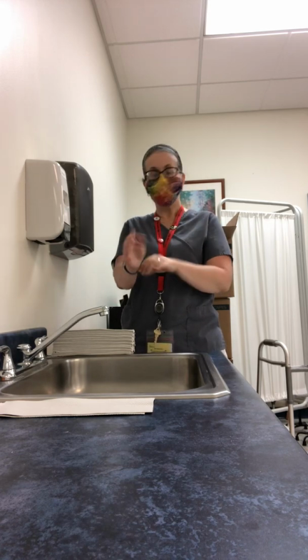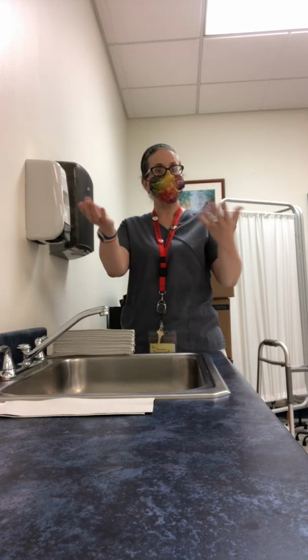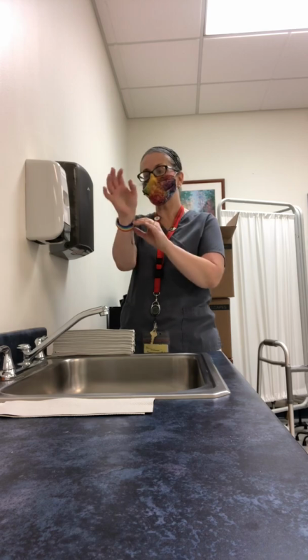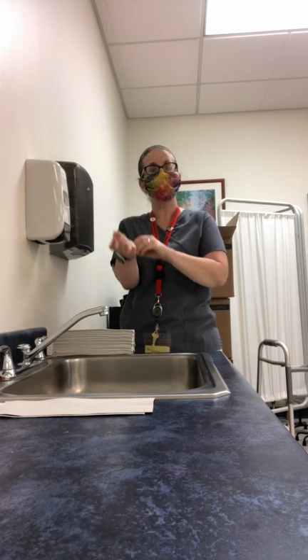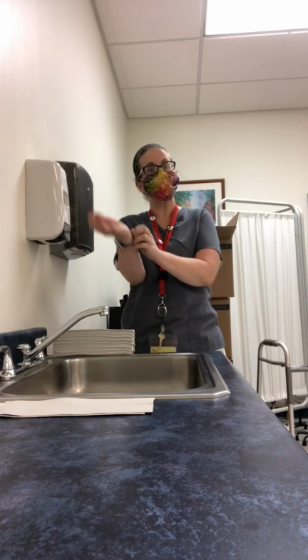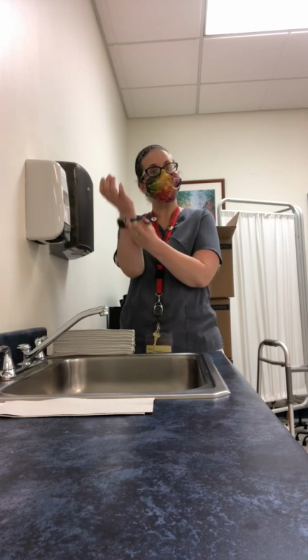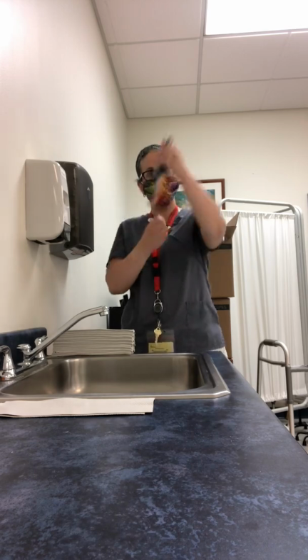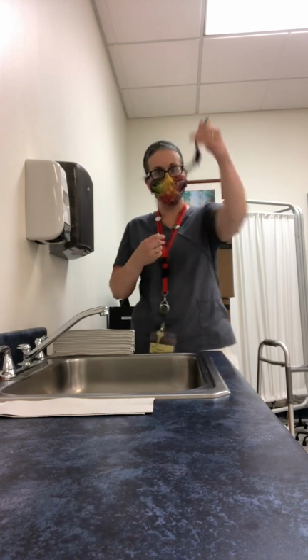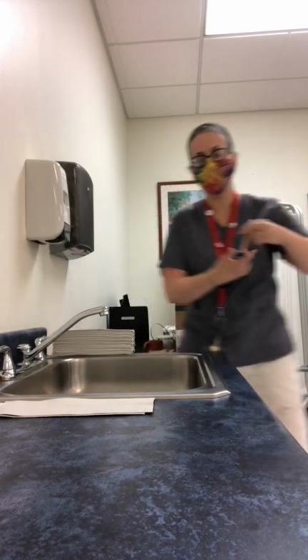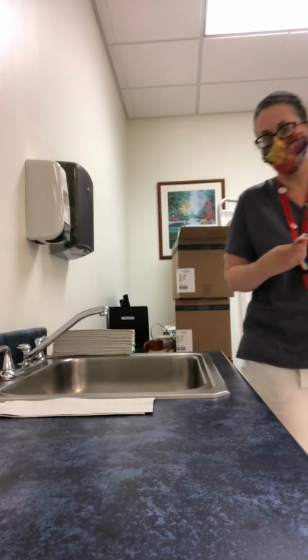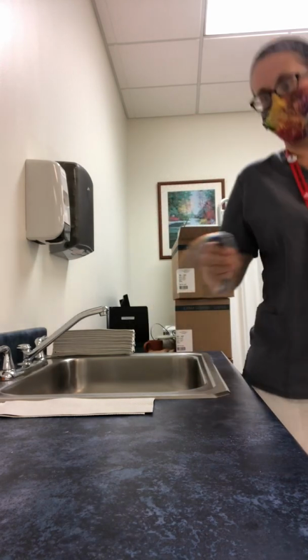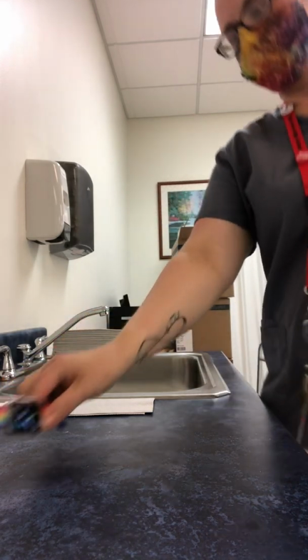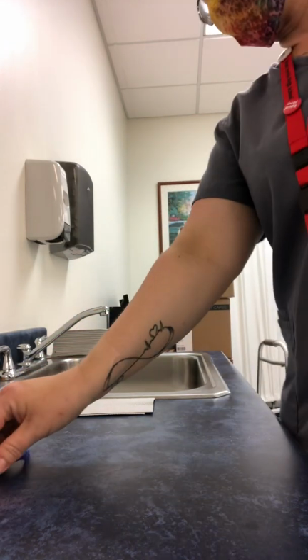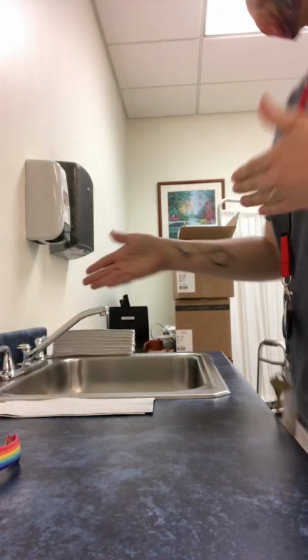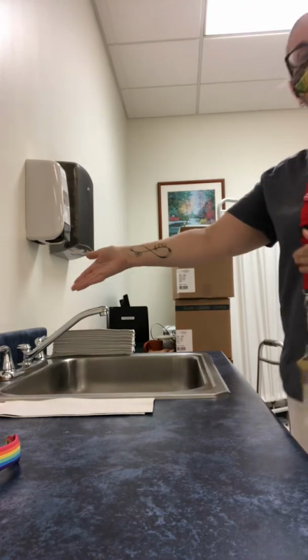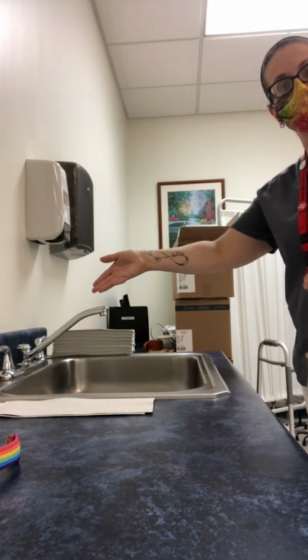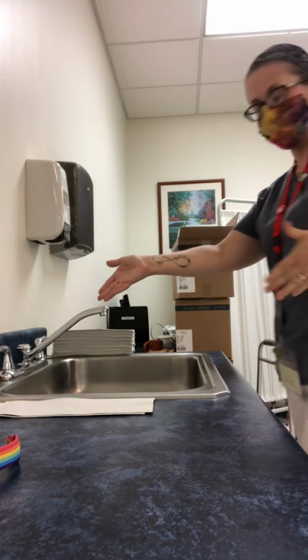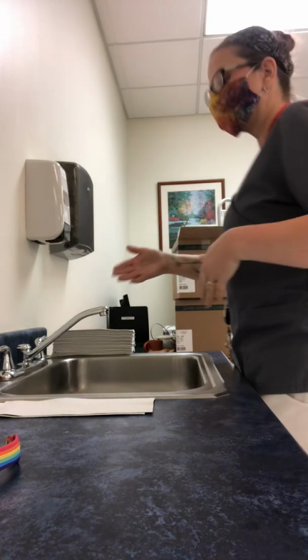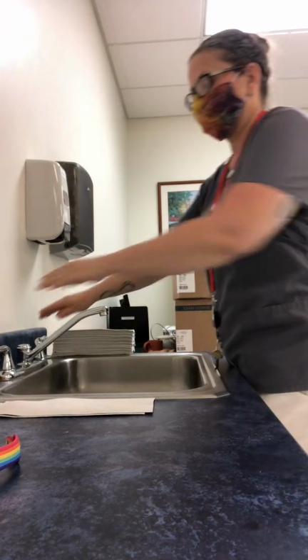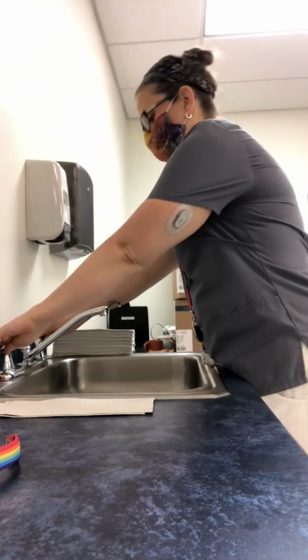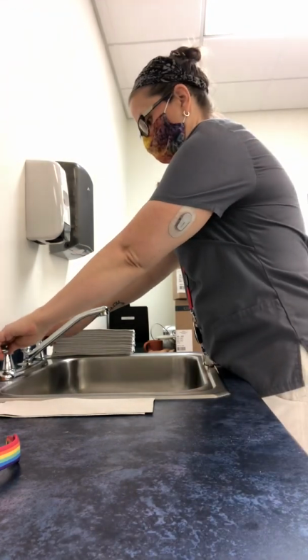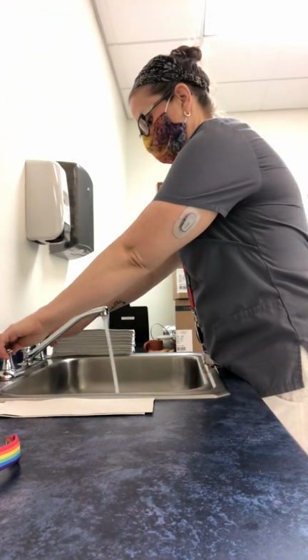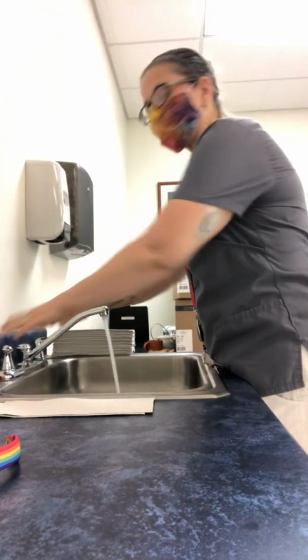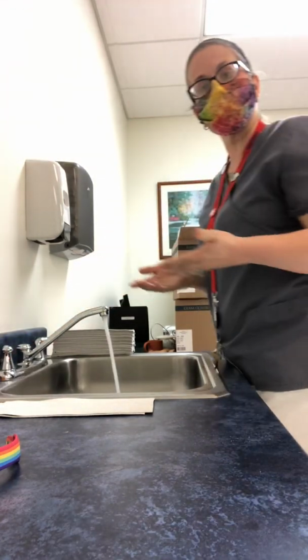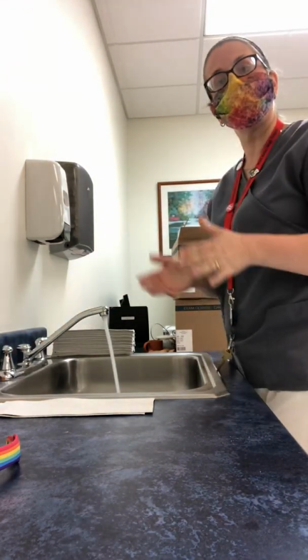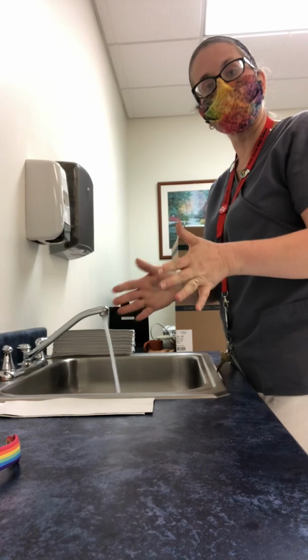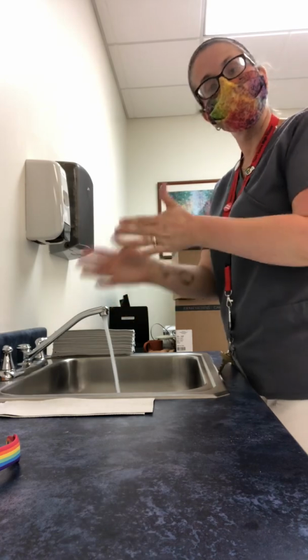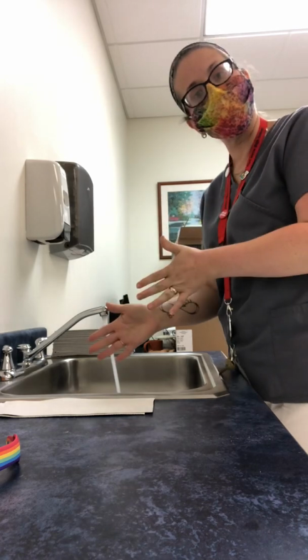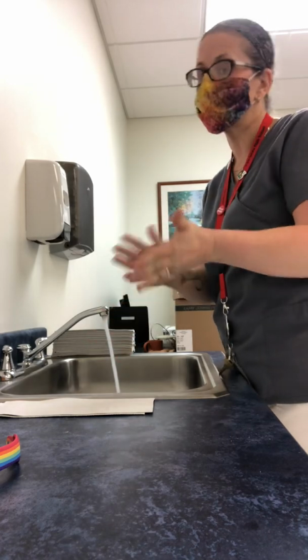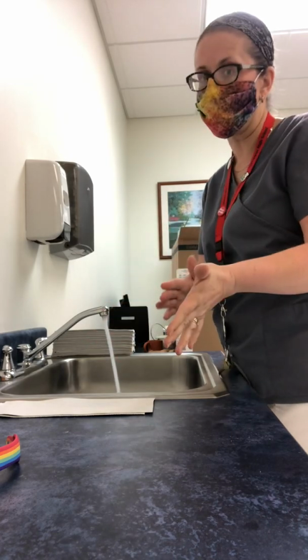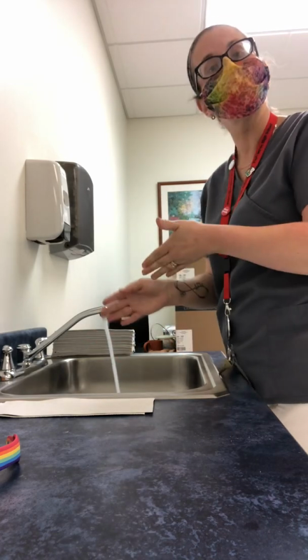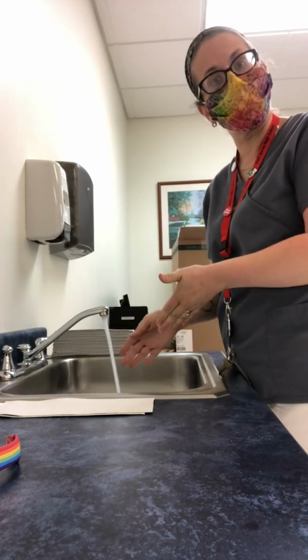So the first thing I'm going to do is remove any jewelry, including my watch, and I'm going to start the water running. You want to get your water at warm — not cold, not hot, but warm.